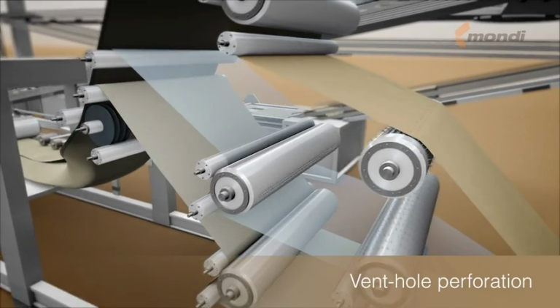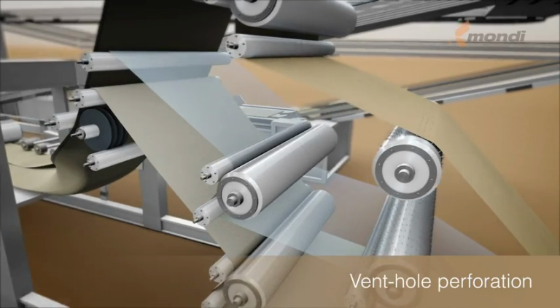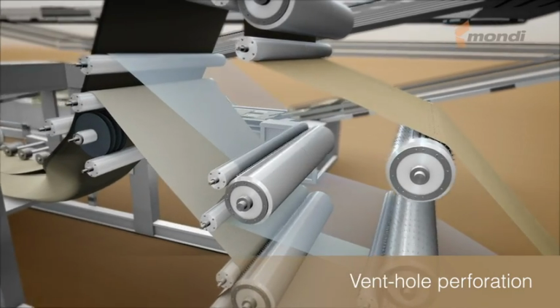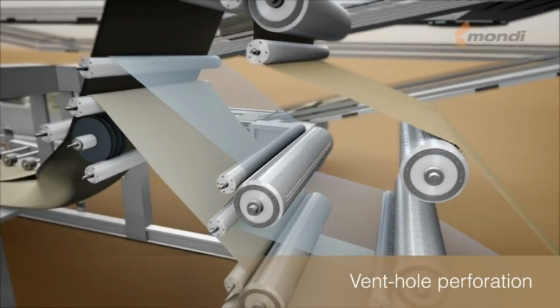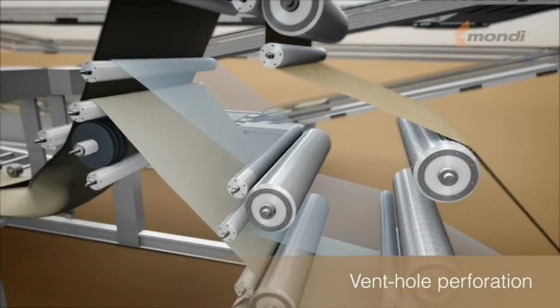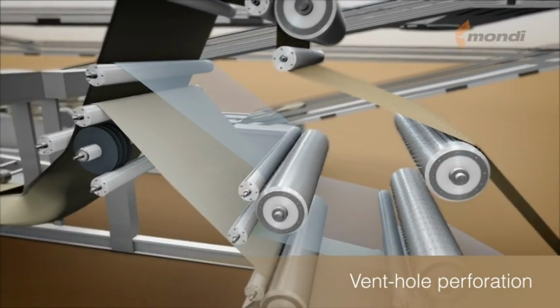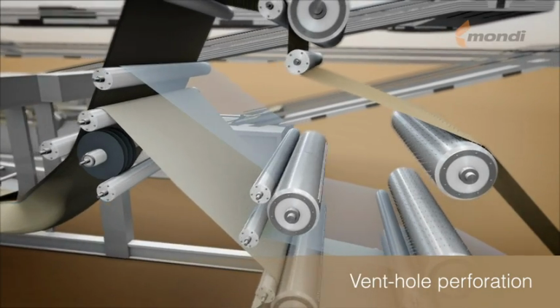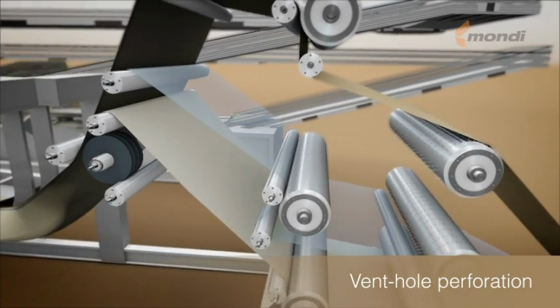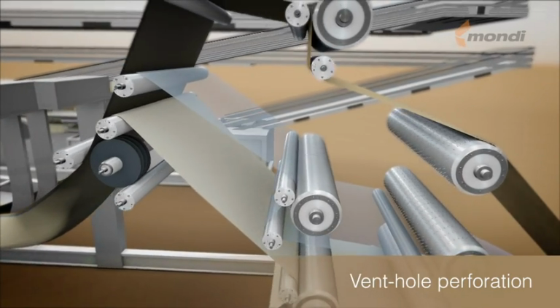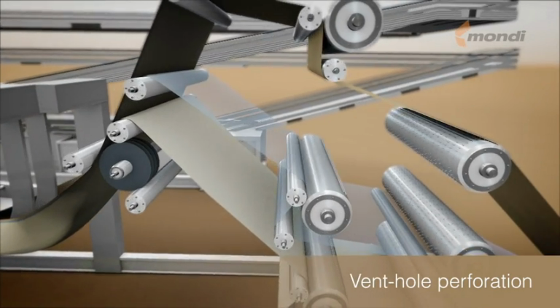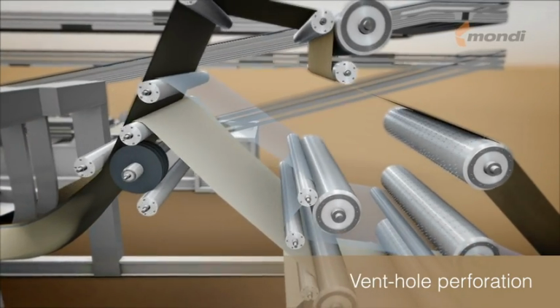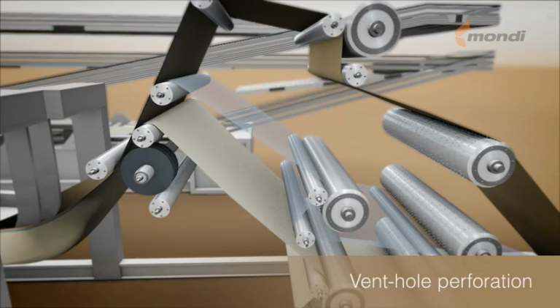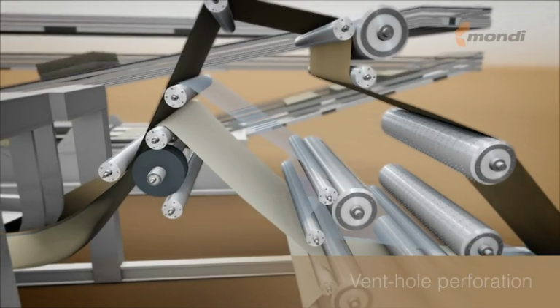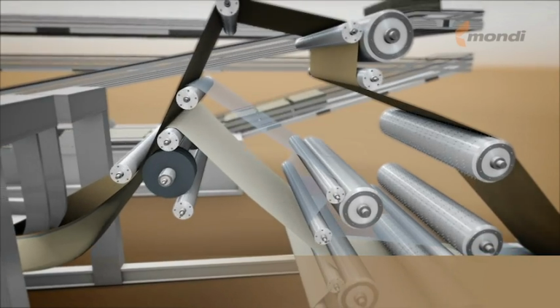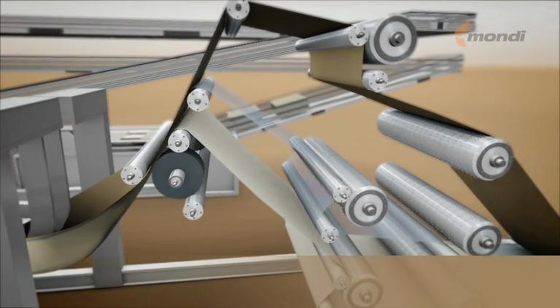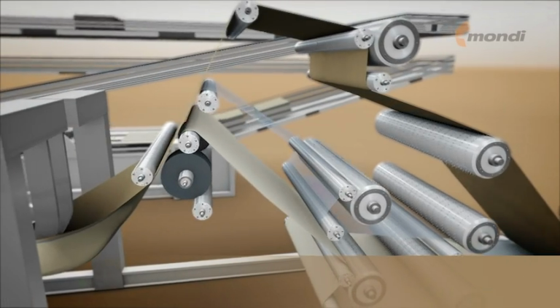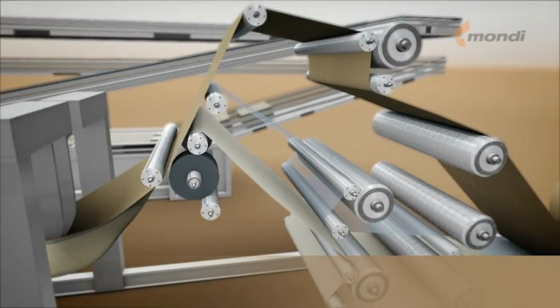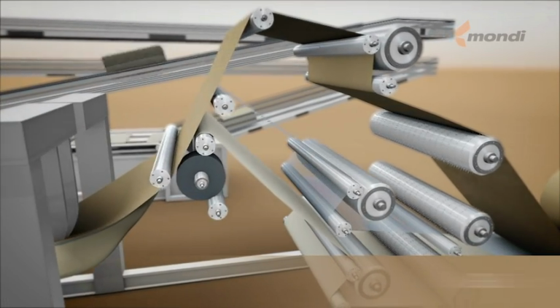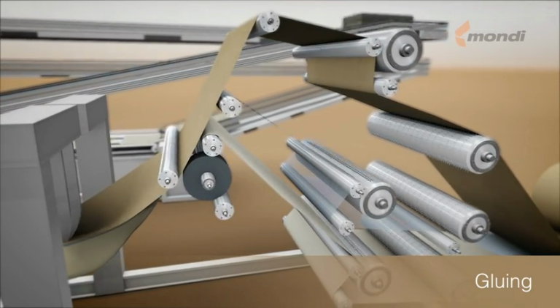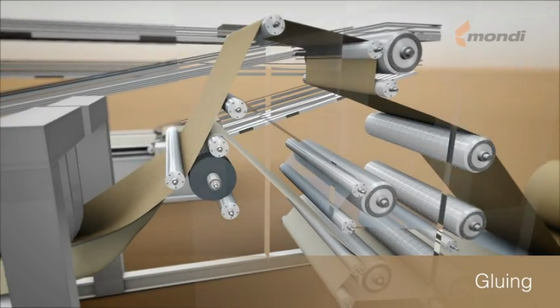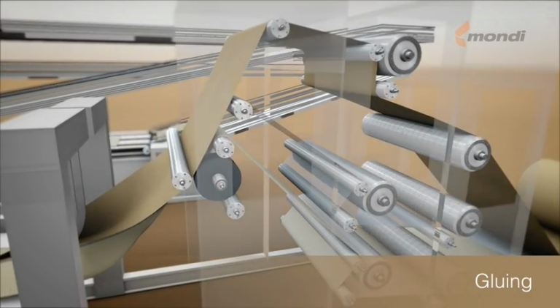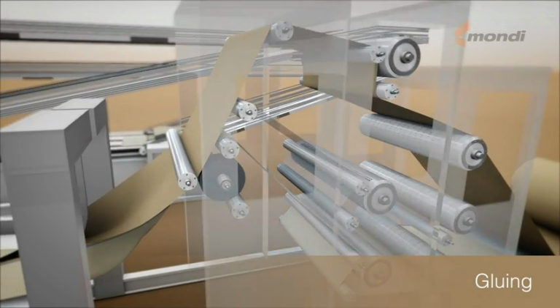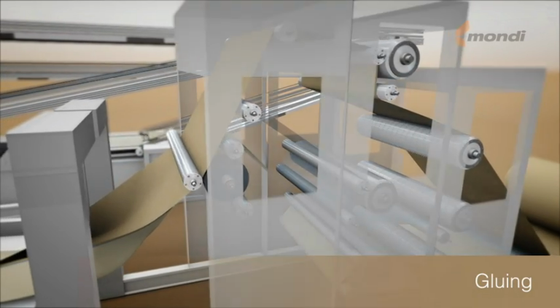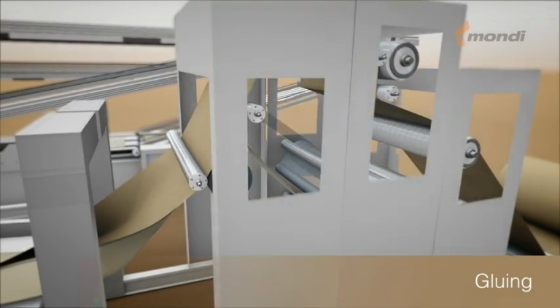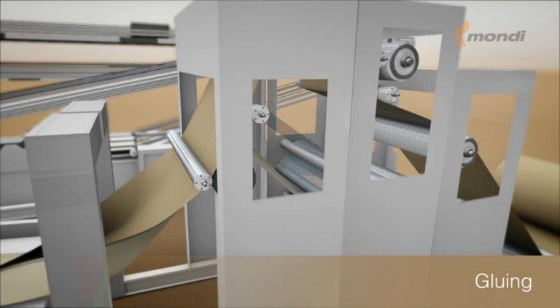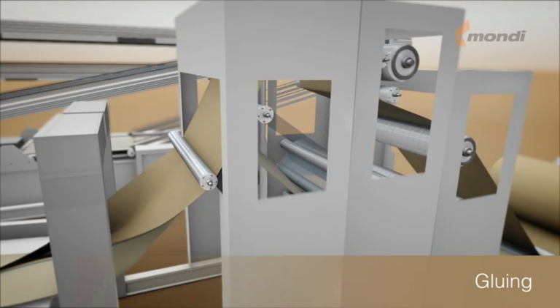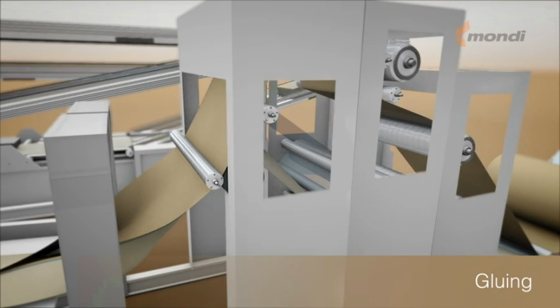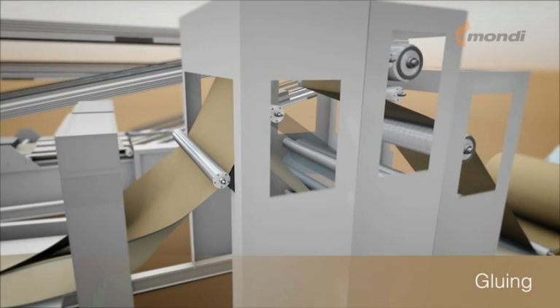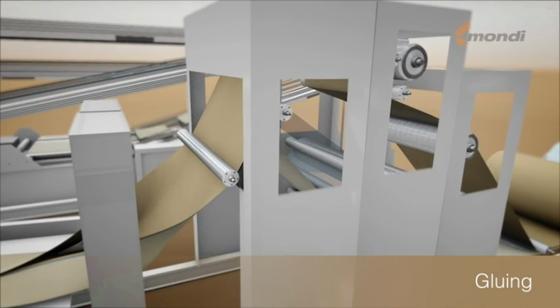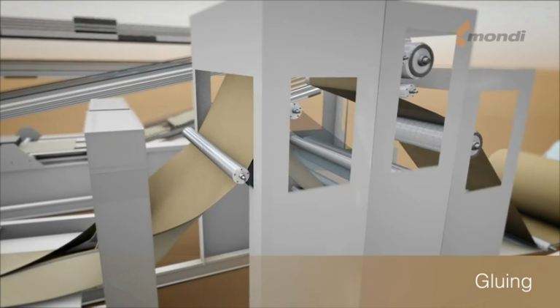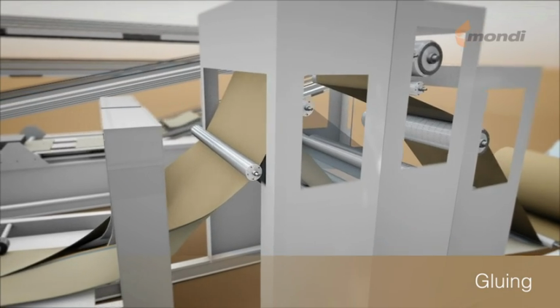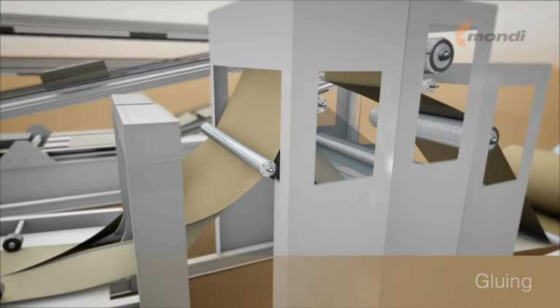At the cross-pasting unit, spots of glue are applied to combine paper and film plies. Thereafter, glue is applied along the longitudinal seam at the edge of the paper layers.